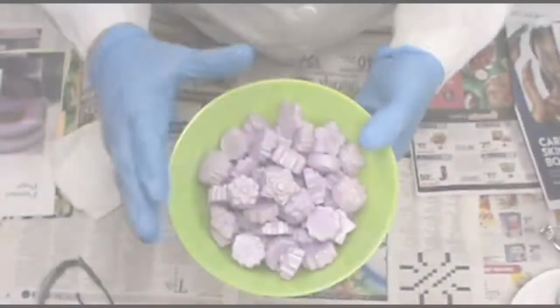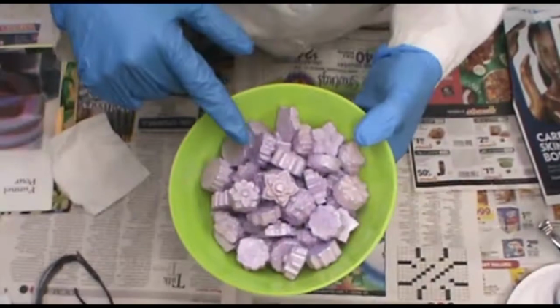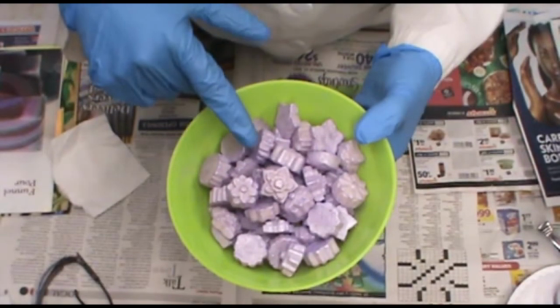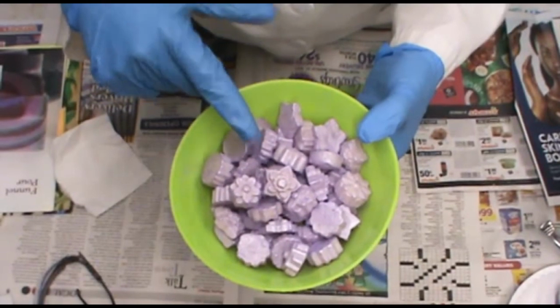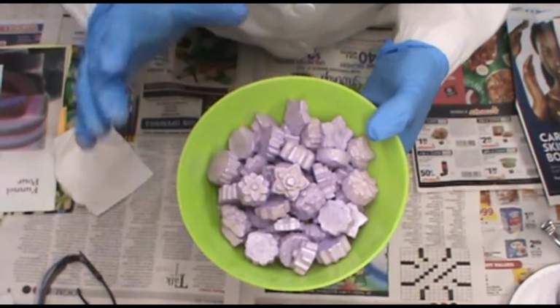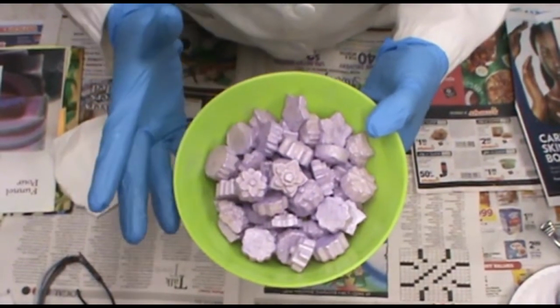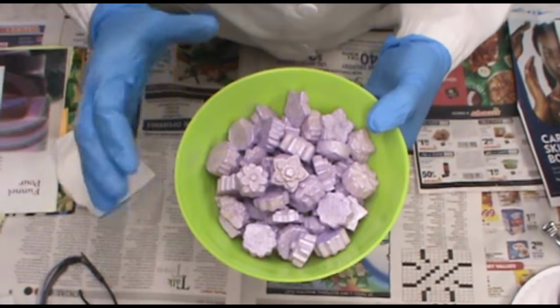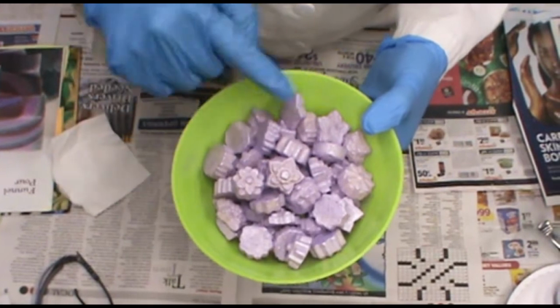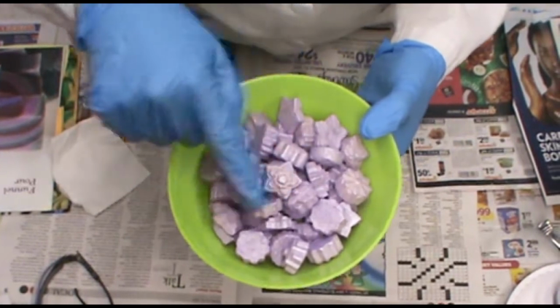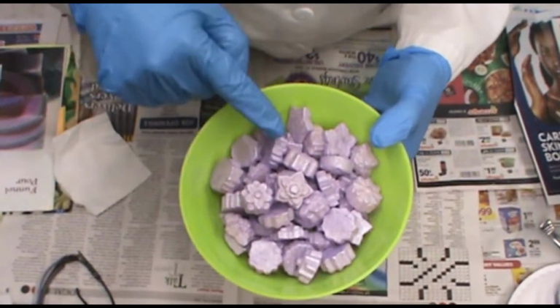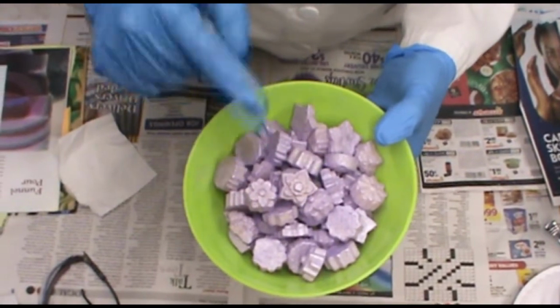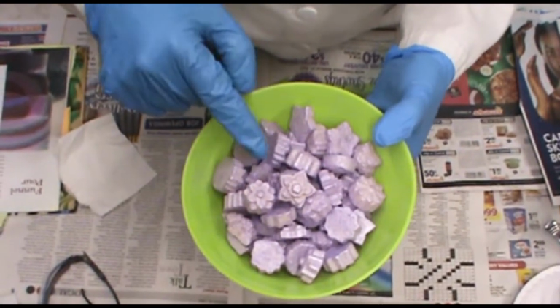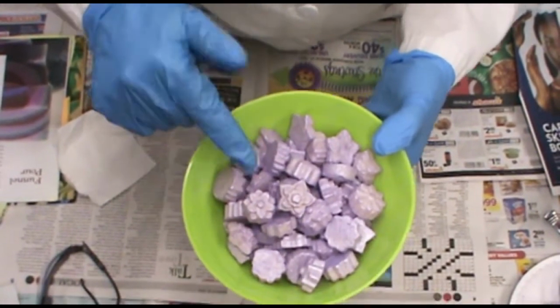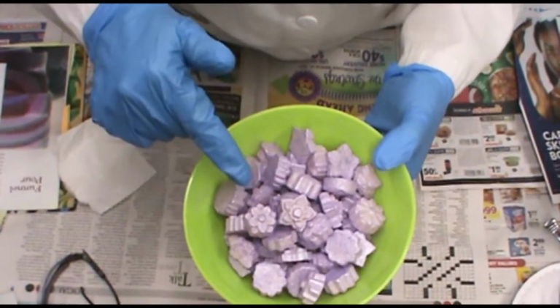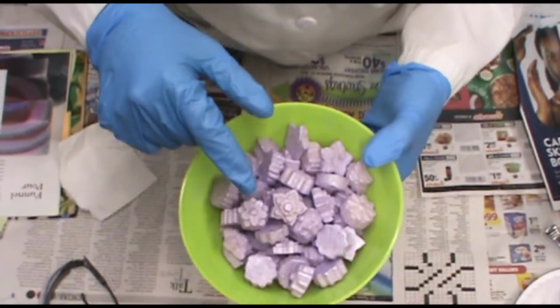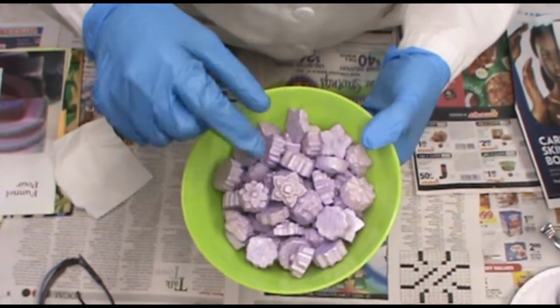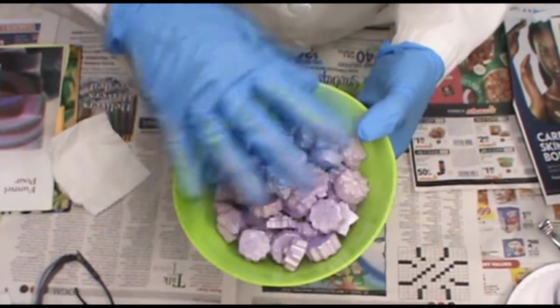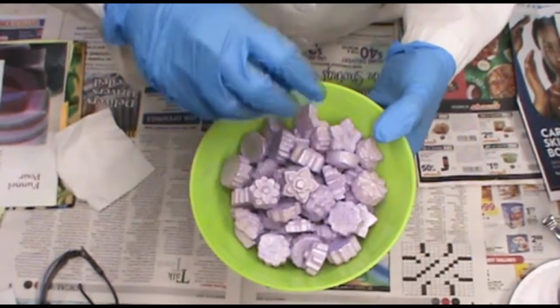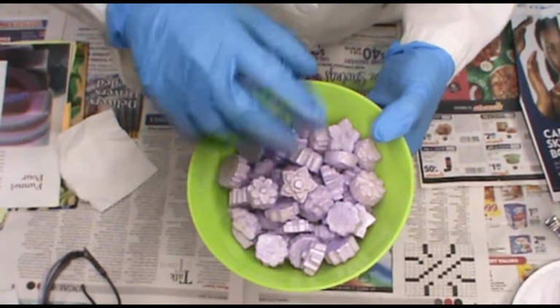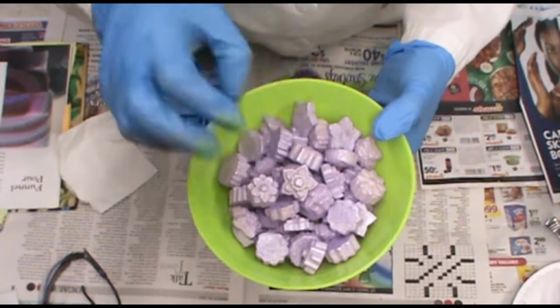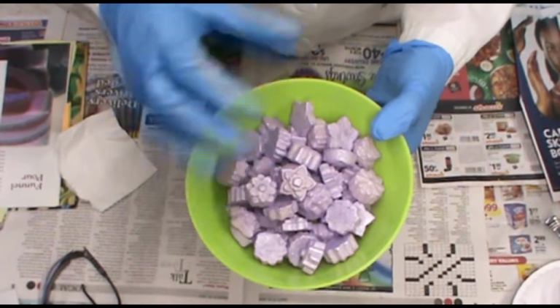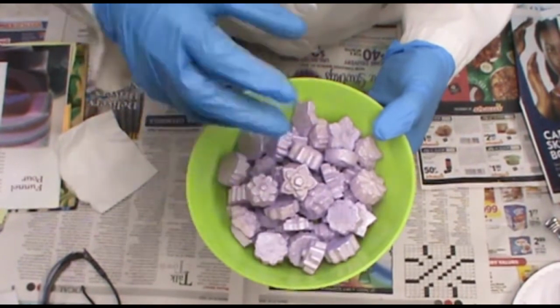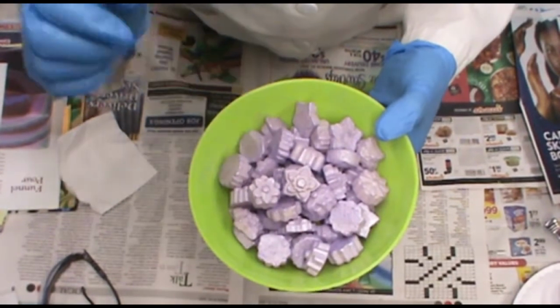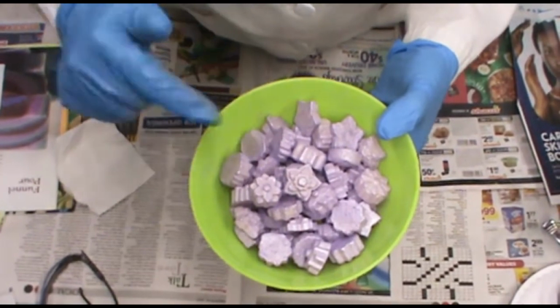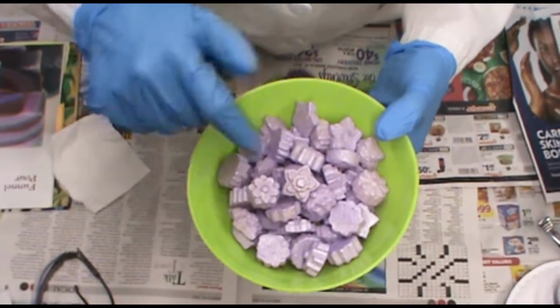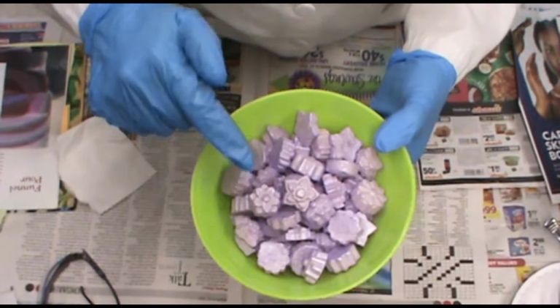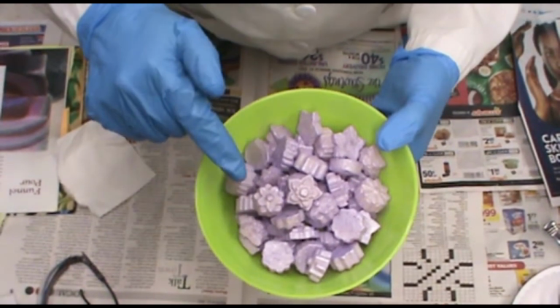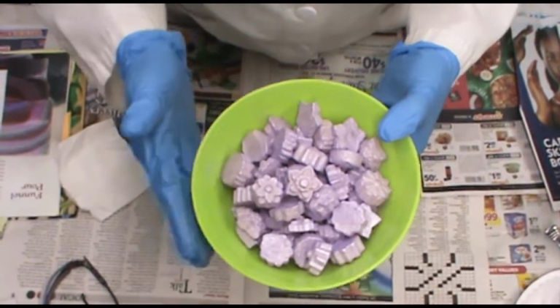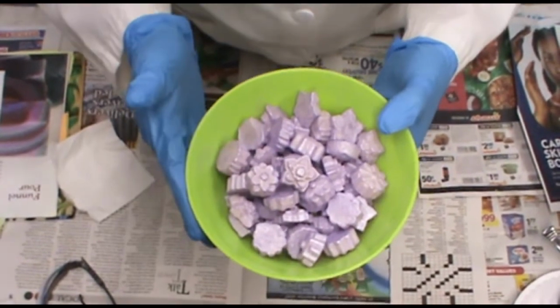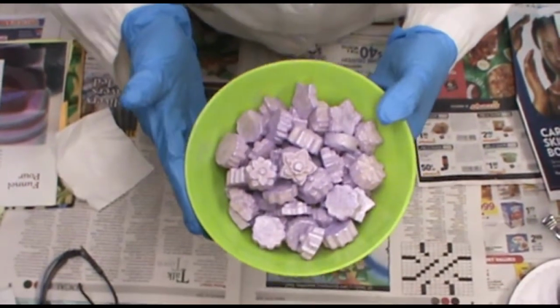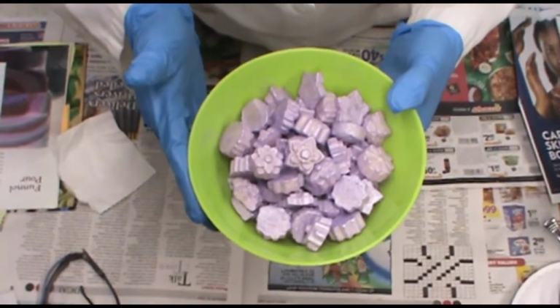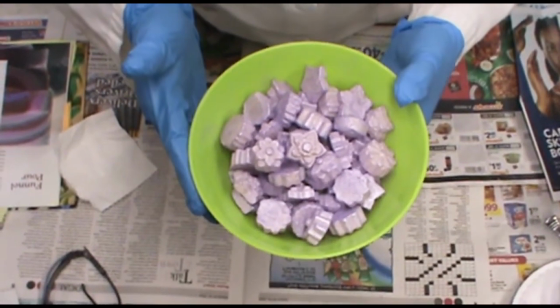These right here are my embeds. What I did is I used lavender and pearl mica and I just kind of mixed it all up, and I will put this on the soaps as a finishing touch.